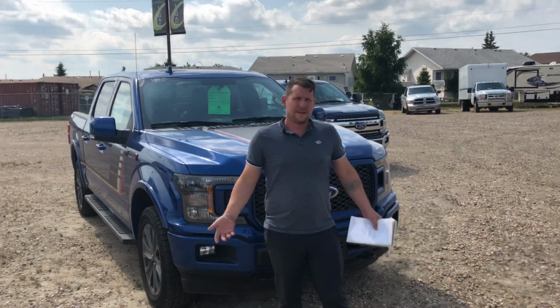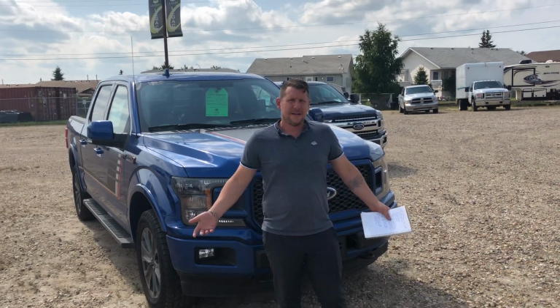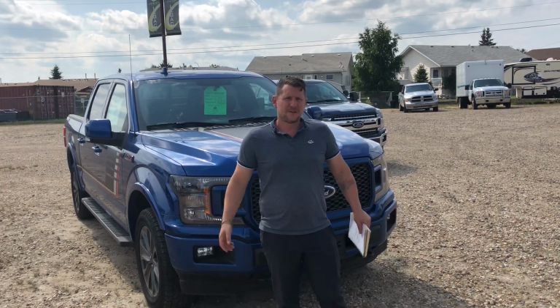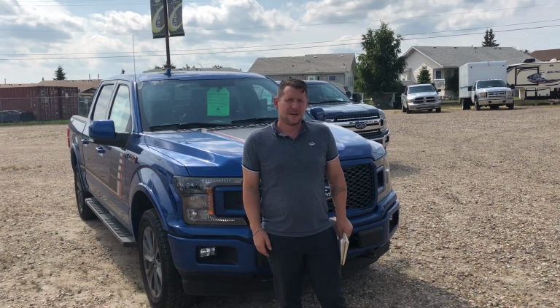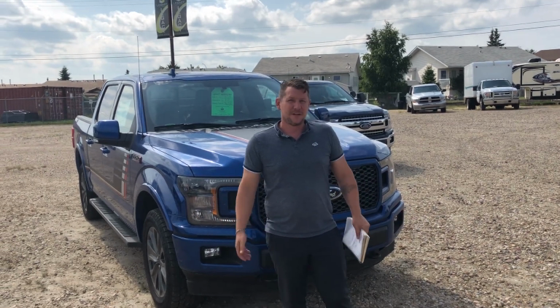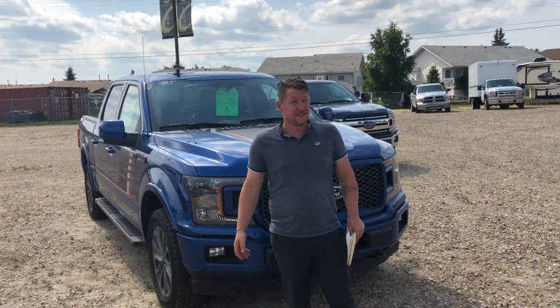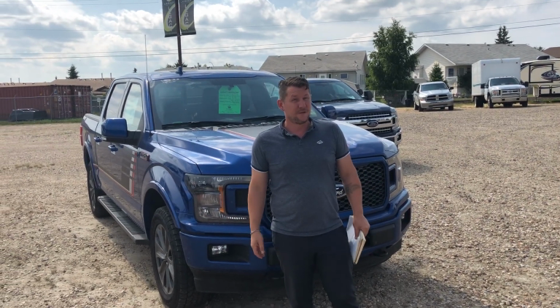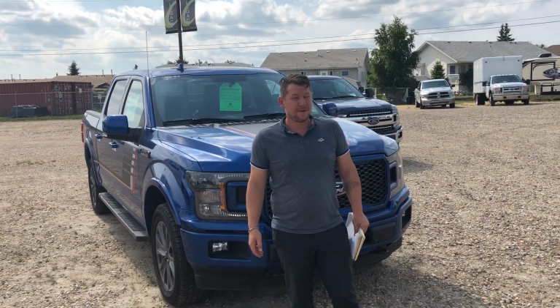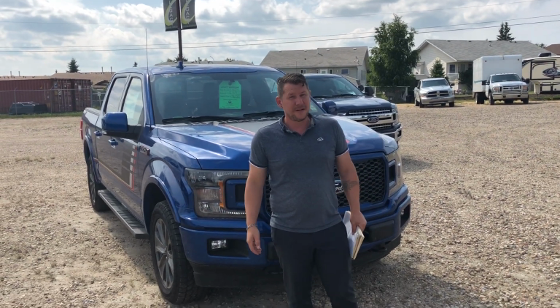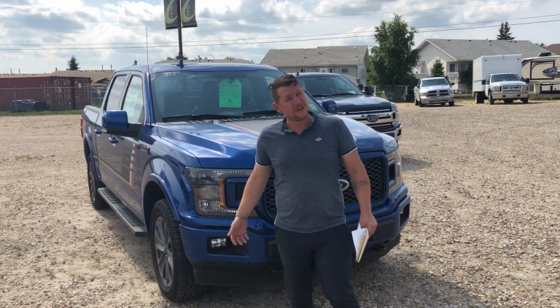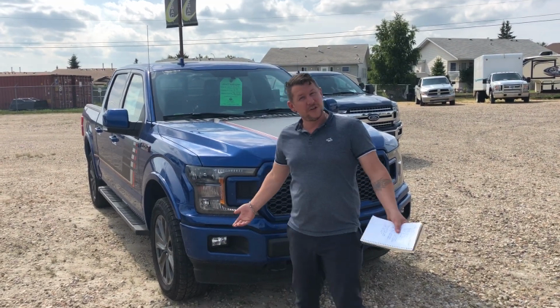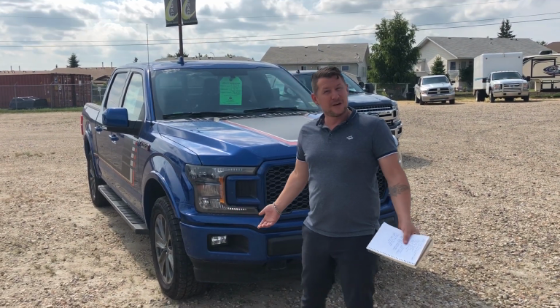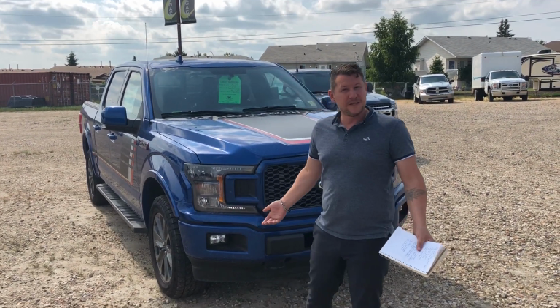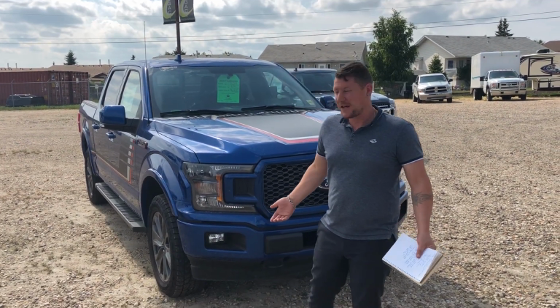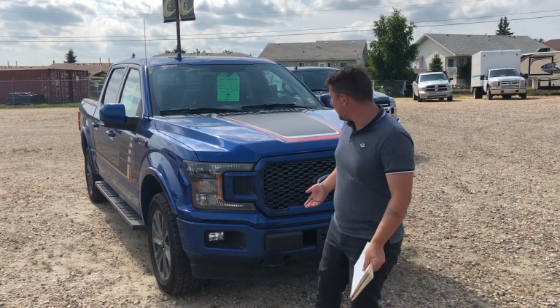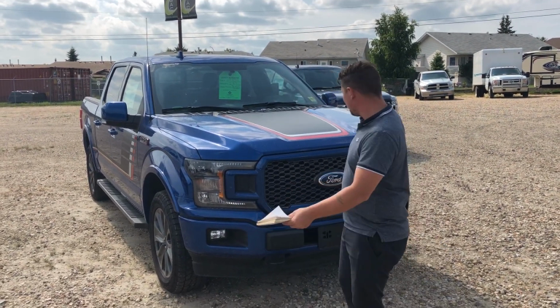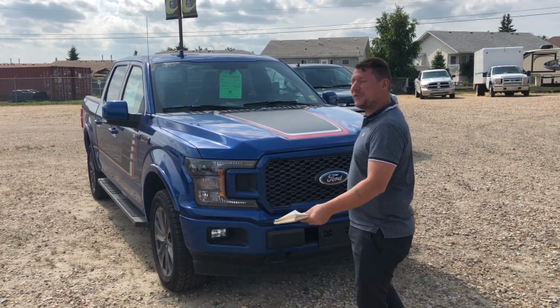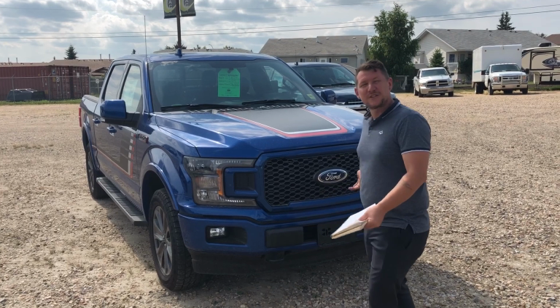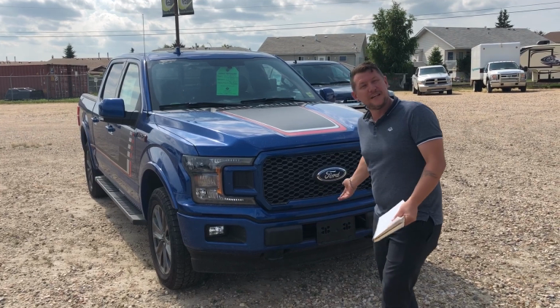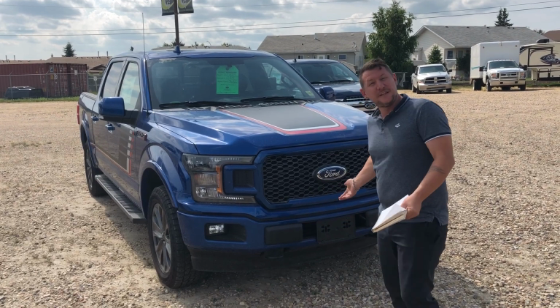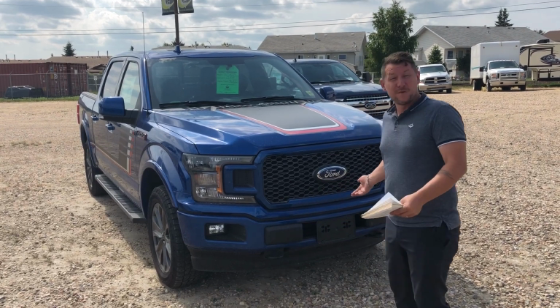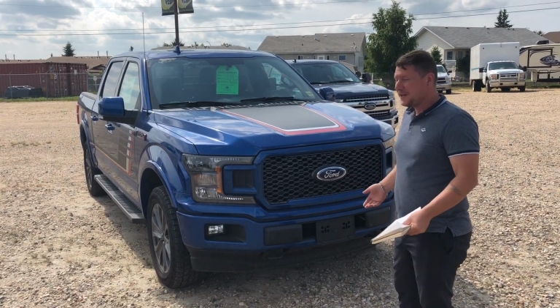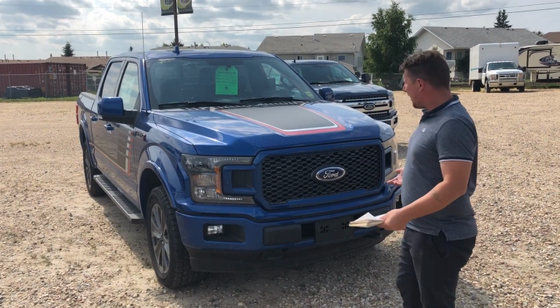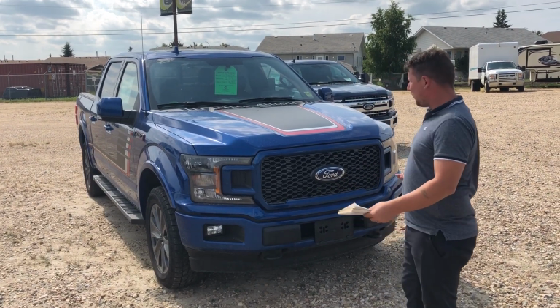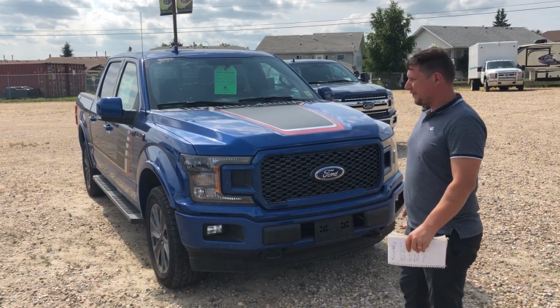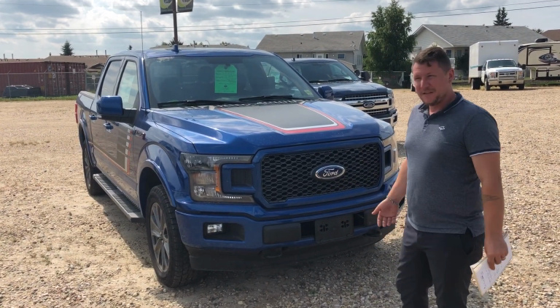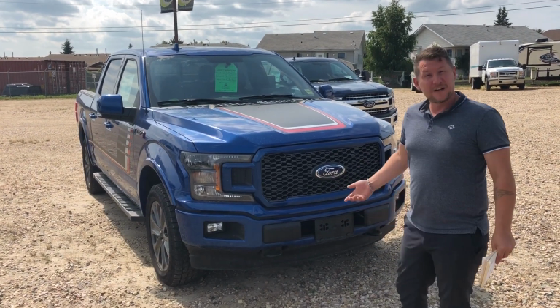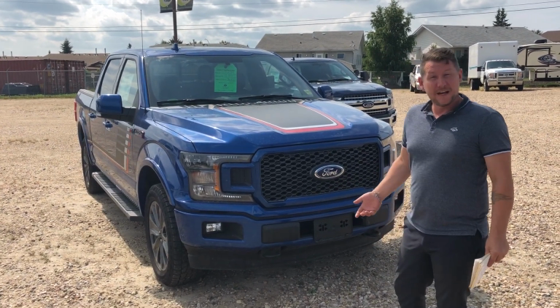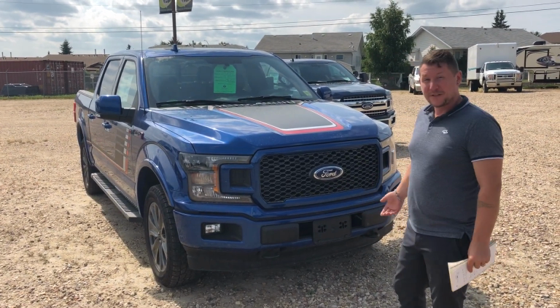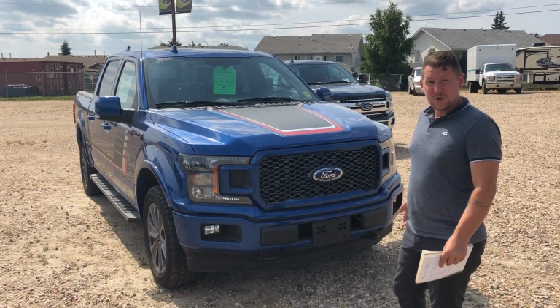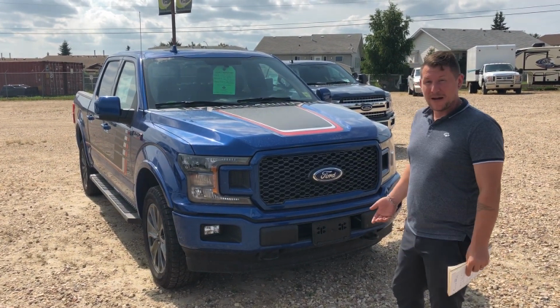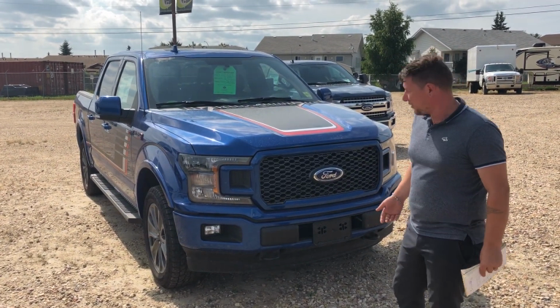Hi there, my name is Chris. I'm here at Legacy Ford Rimbey. I want to show you around this beautiful 2018 Ford F-150 Lariat with the Sport Package.